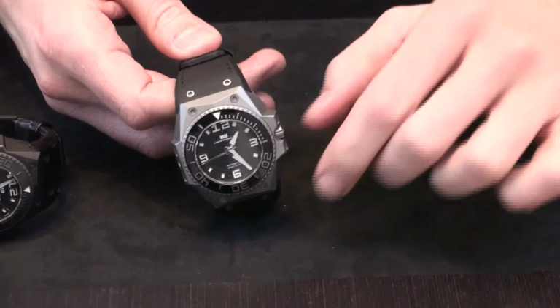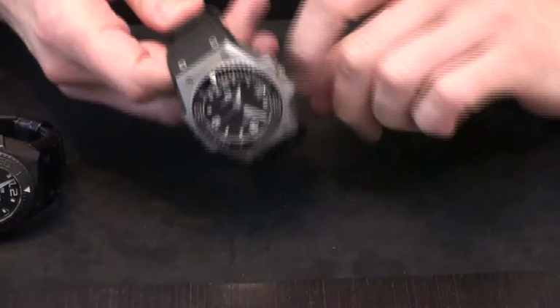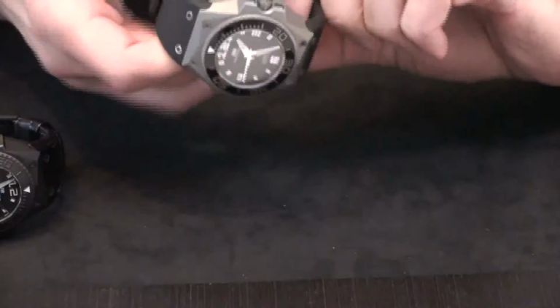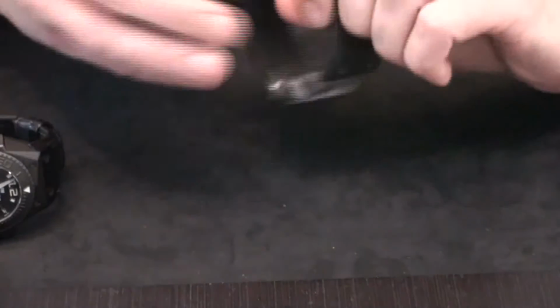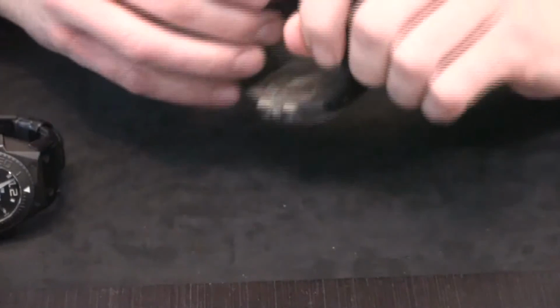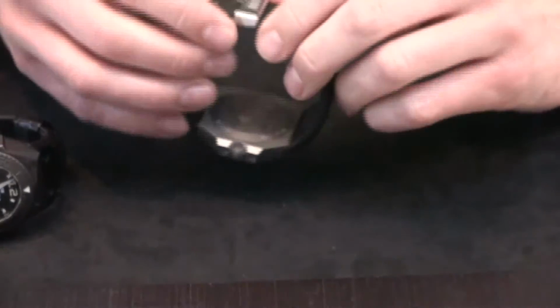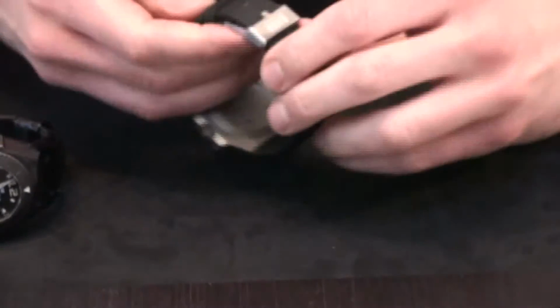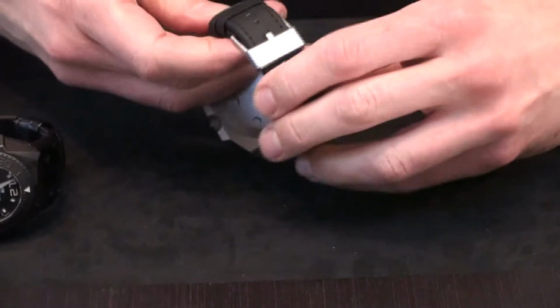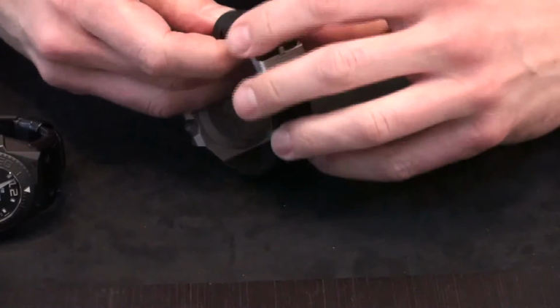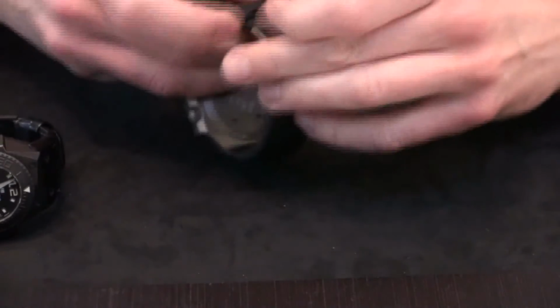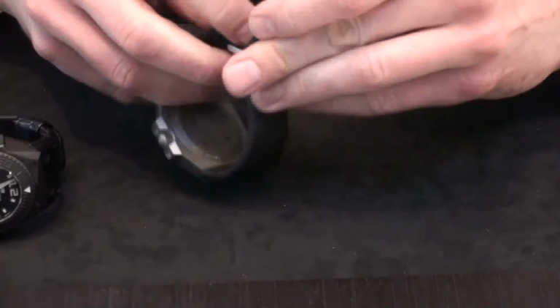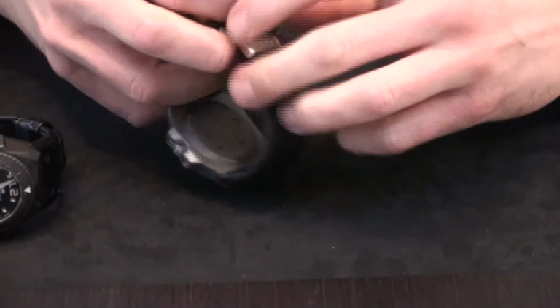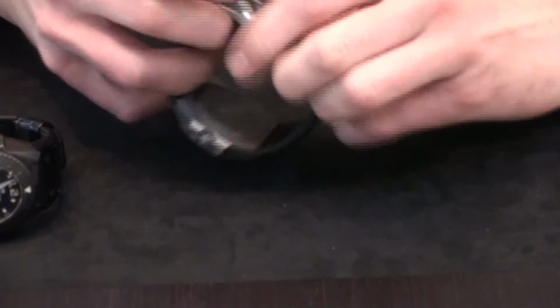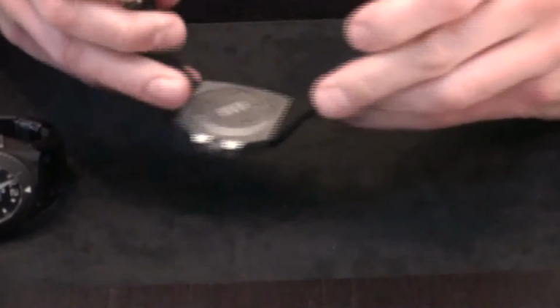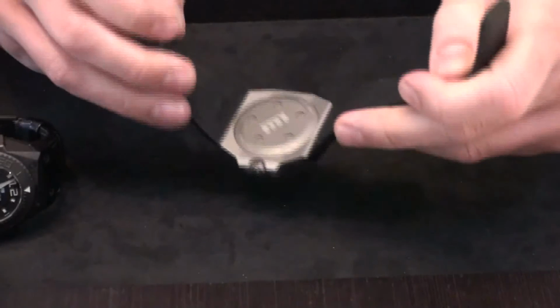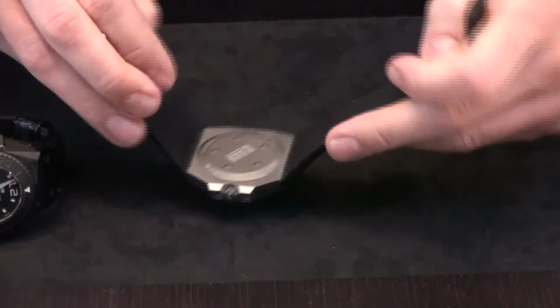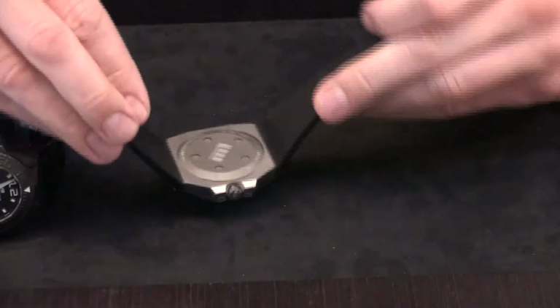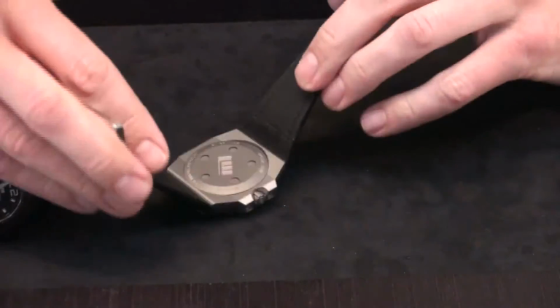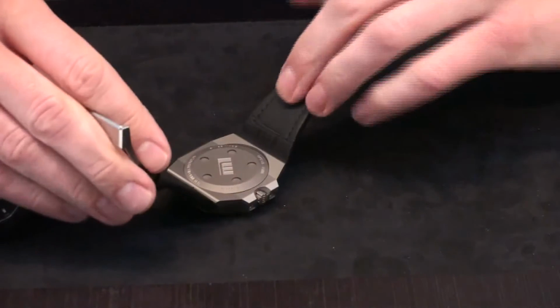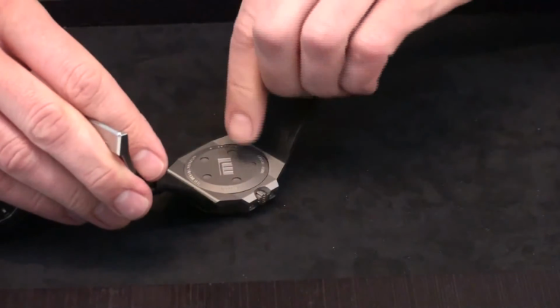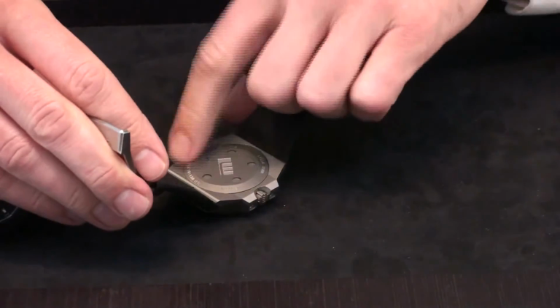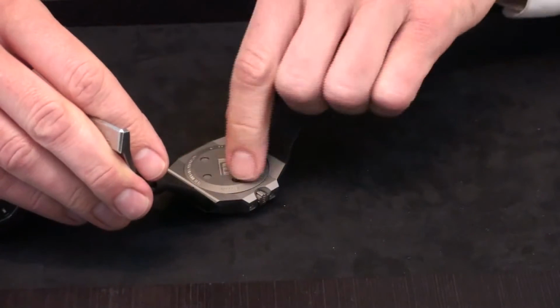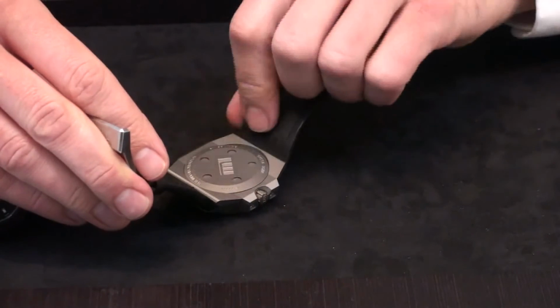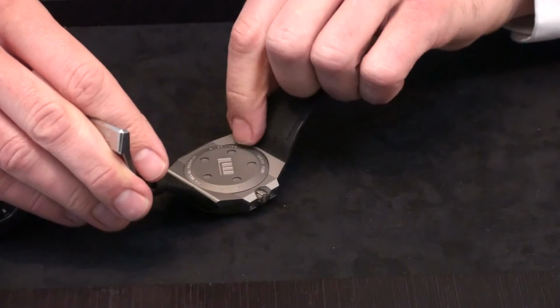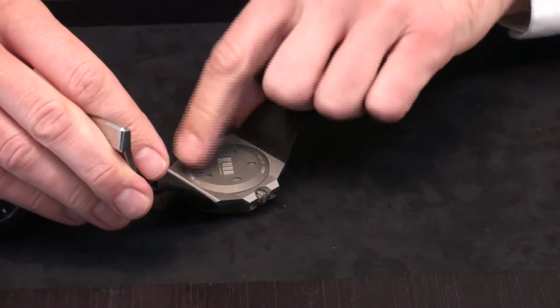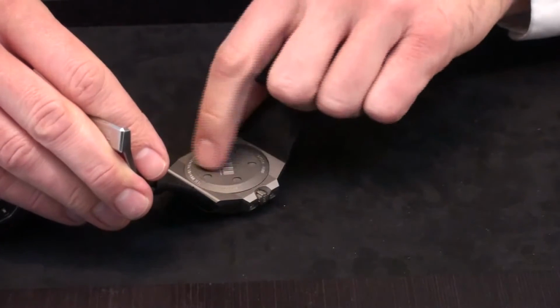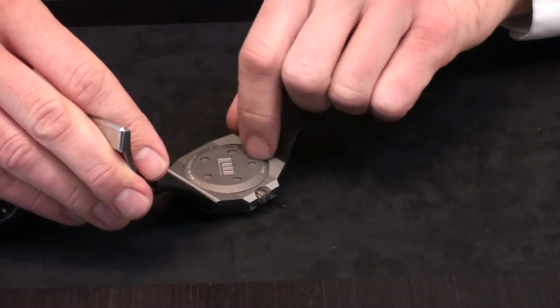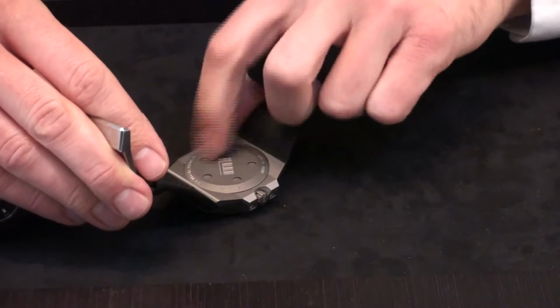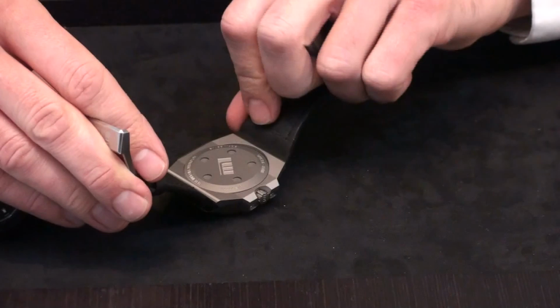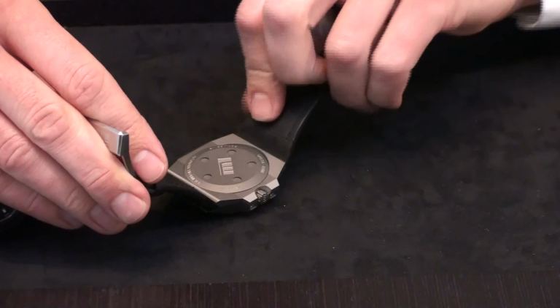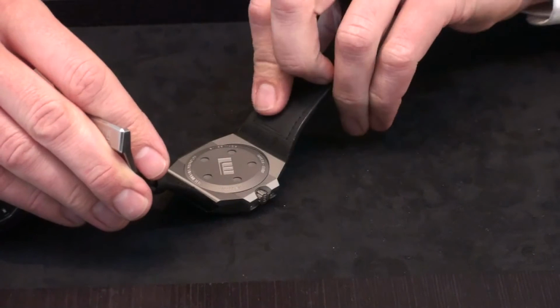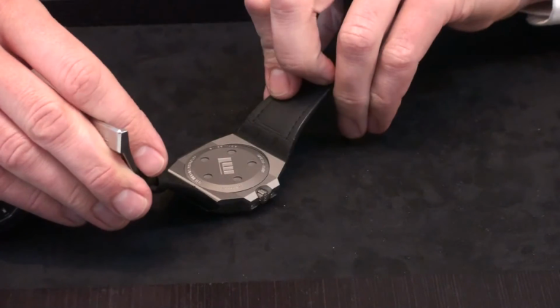If you take a look at the back case, you can see we've got the logo there and special tool holes to open up the back case.